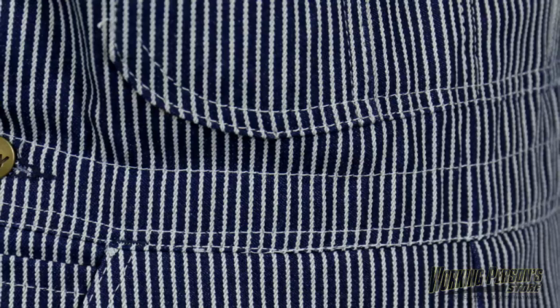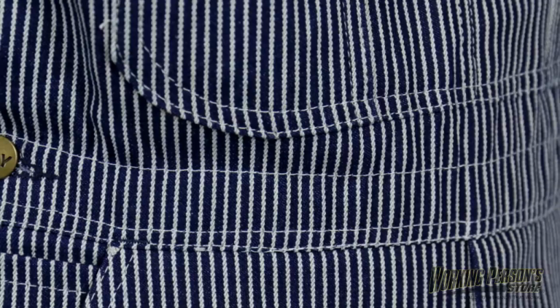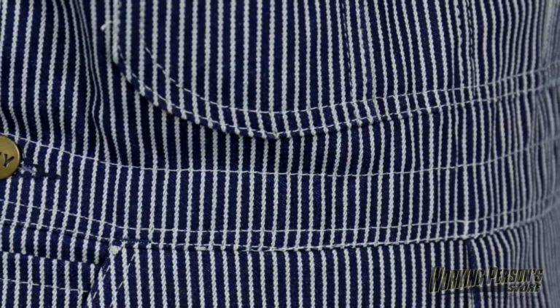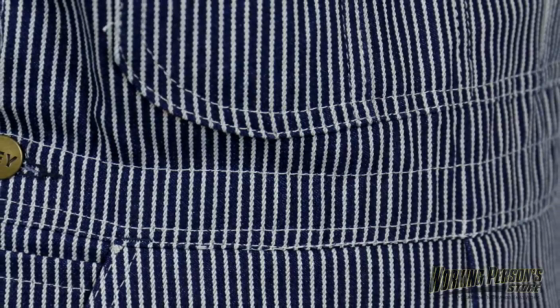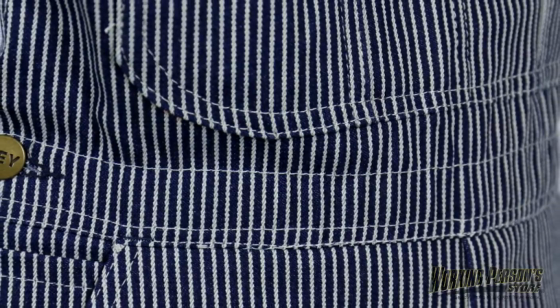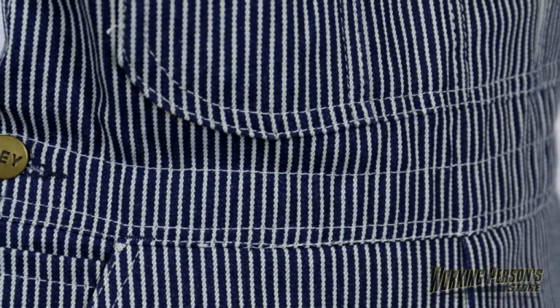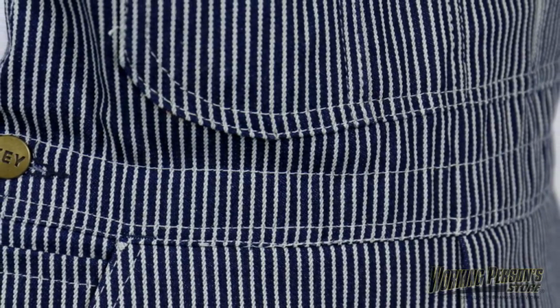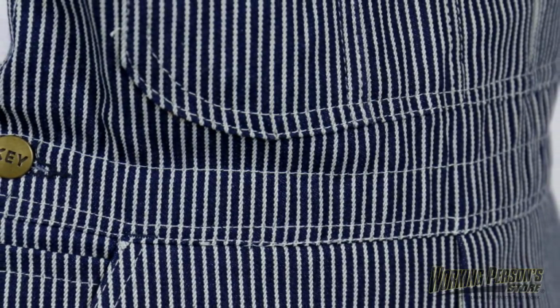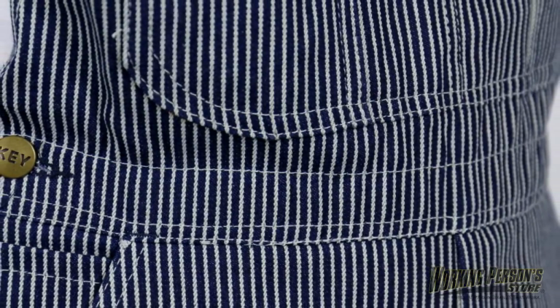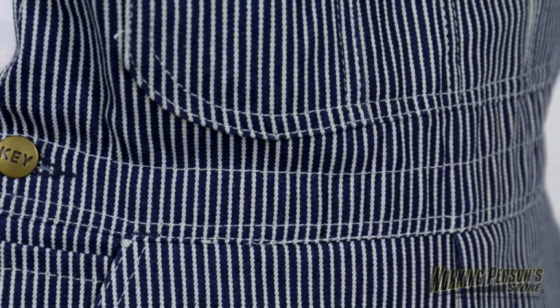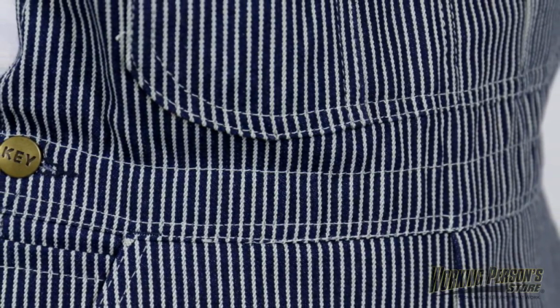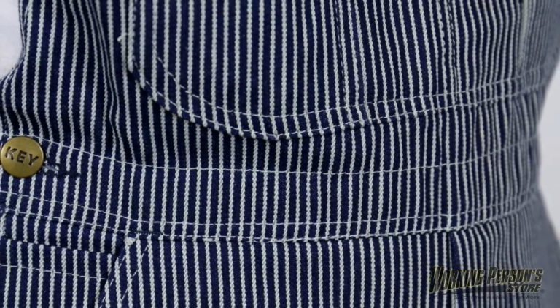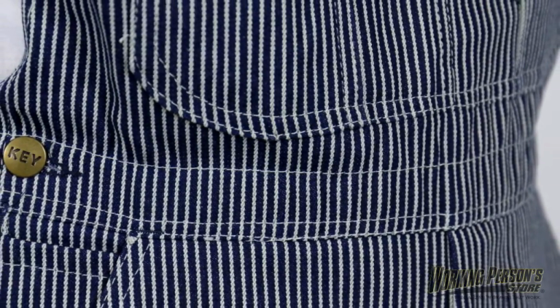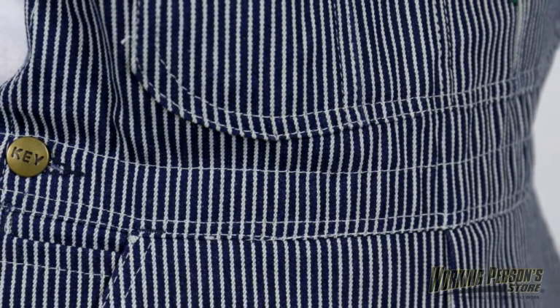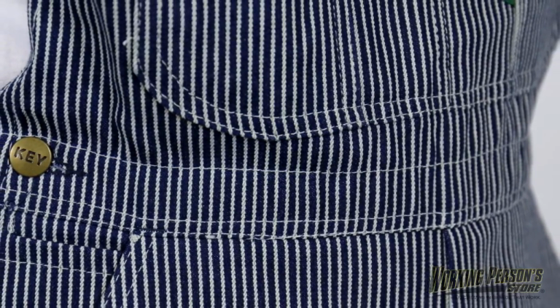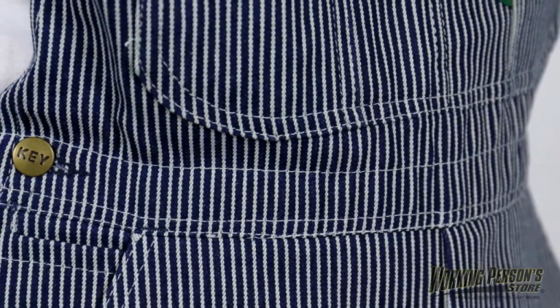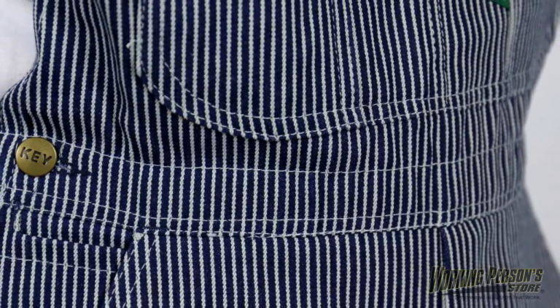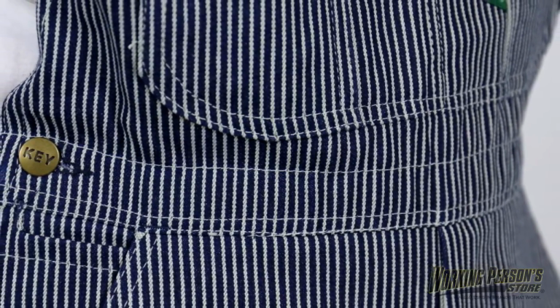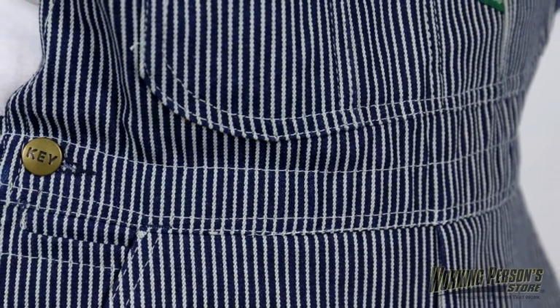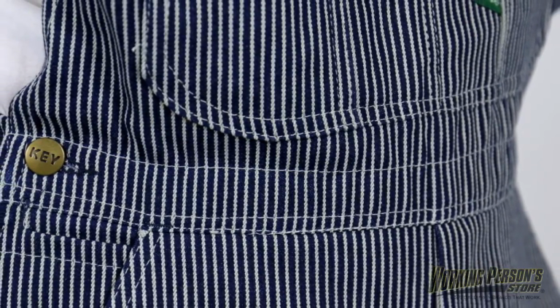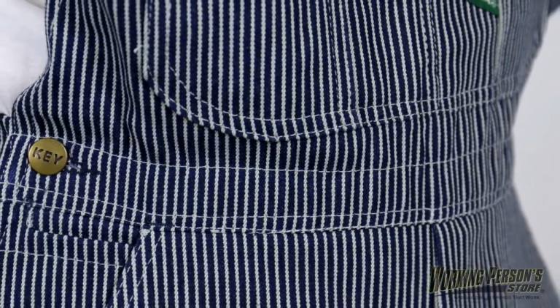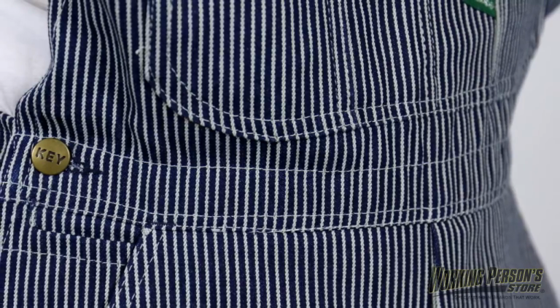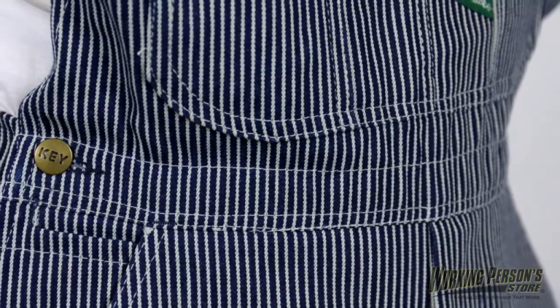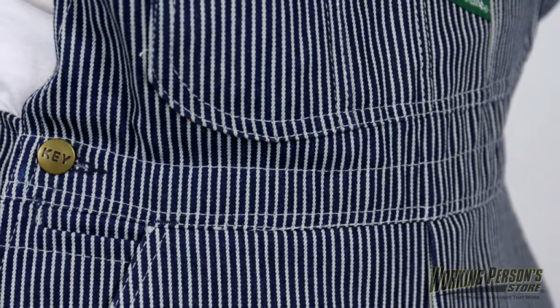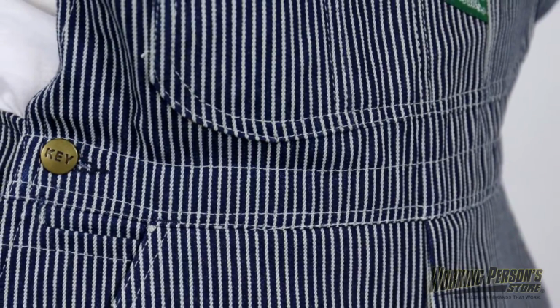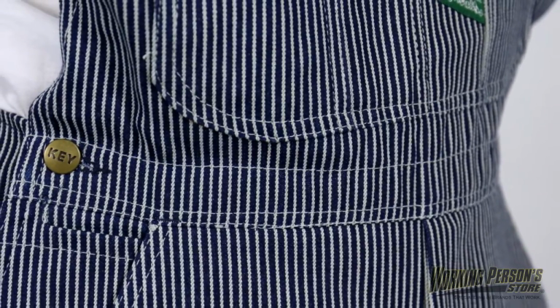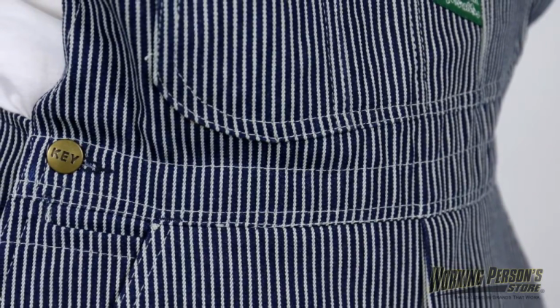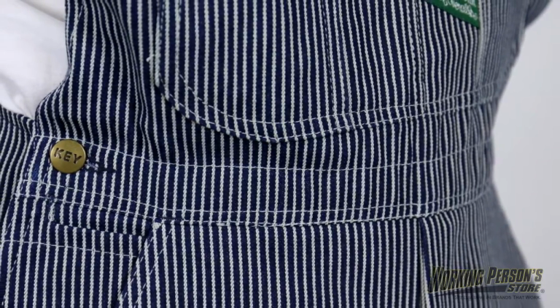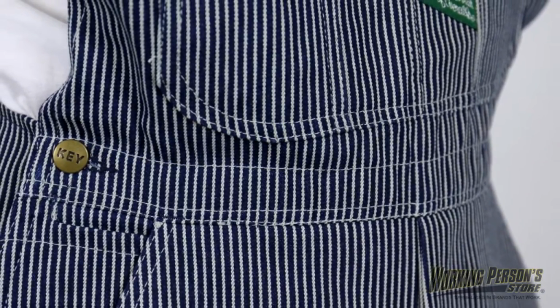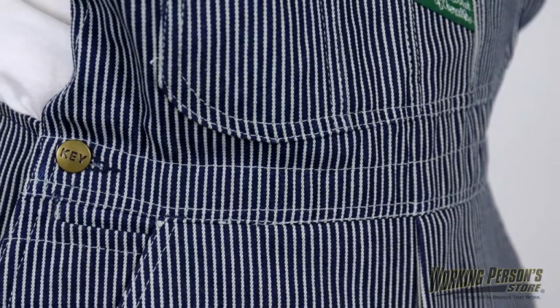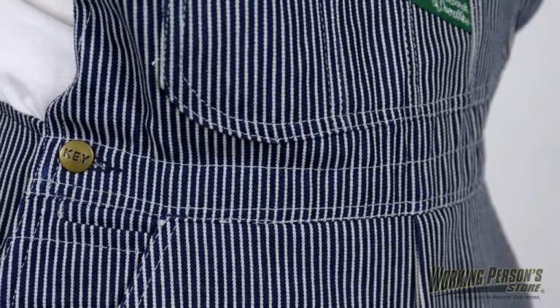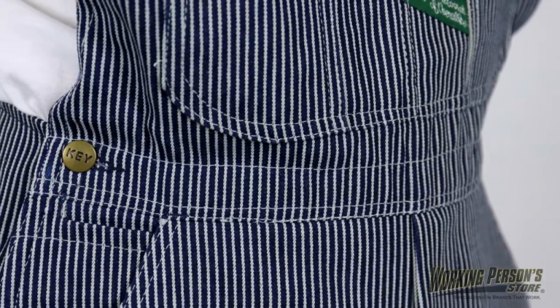The 100% cotton denim fabric comes in a nice hickory striped pattern. Stand out from your co-workers — you'll look and feel great in these men's overalls.